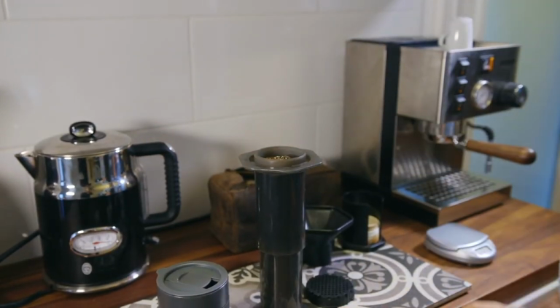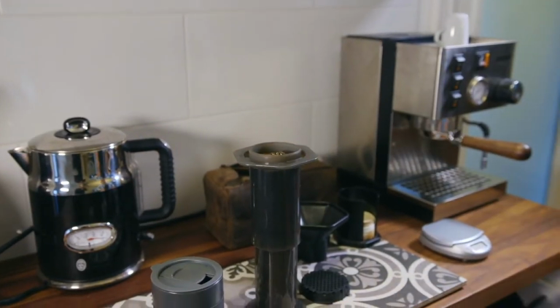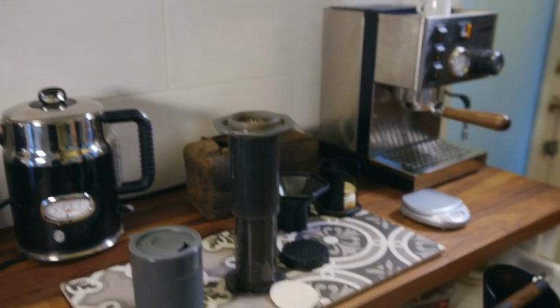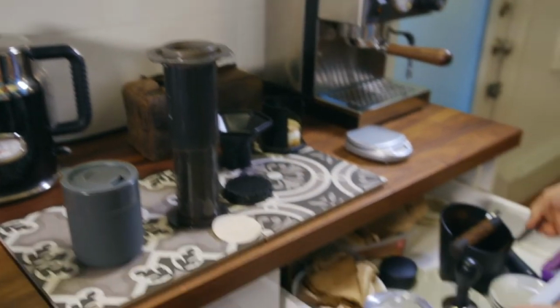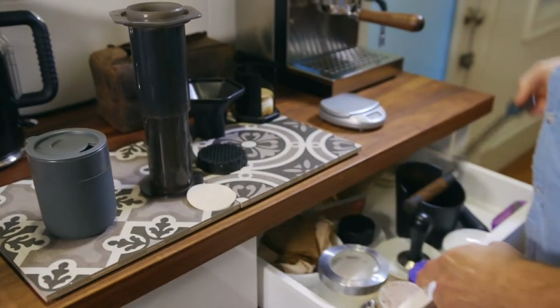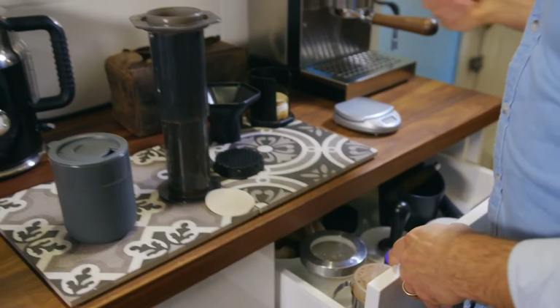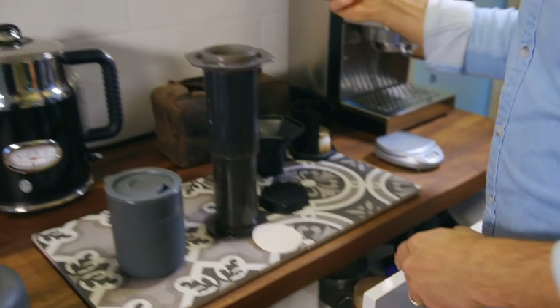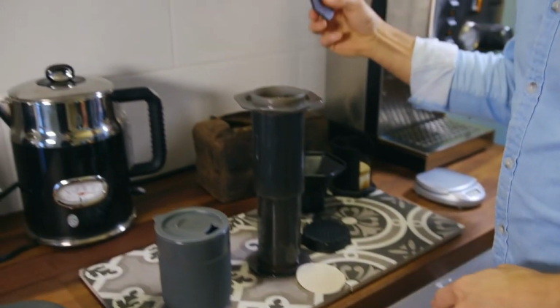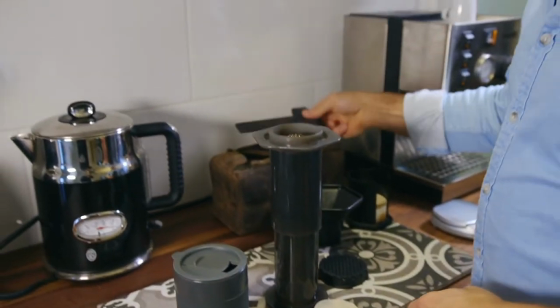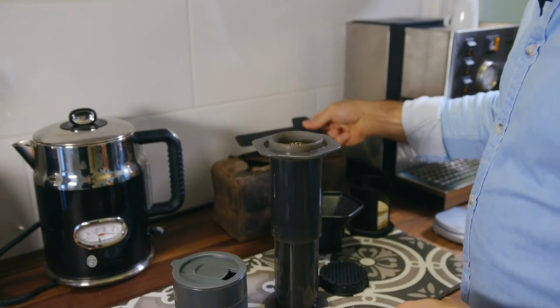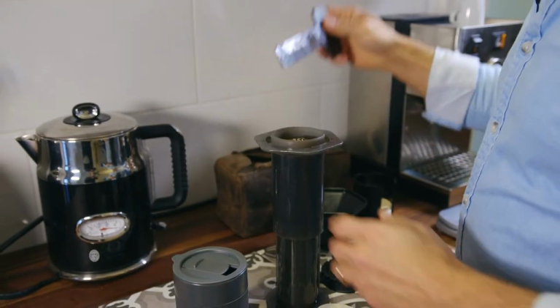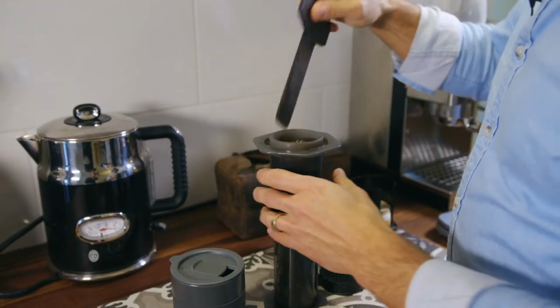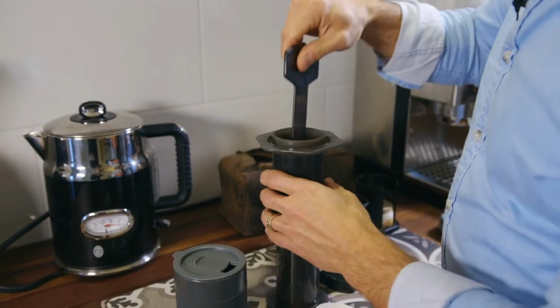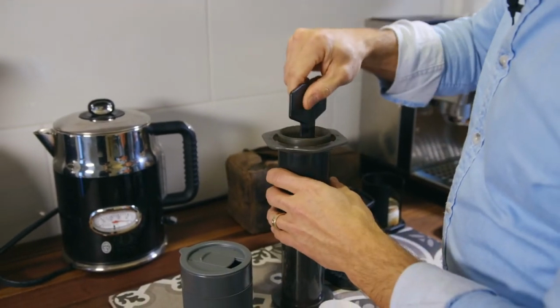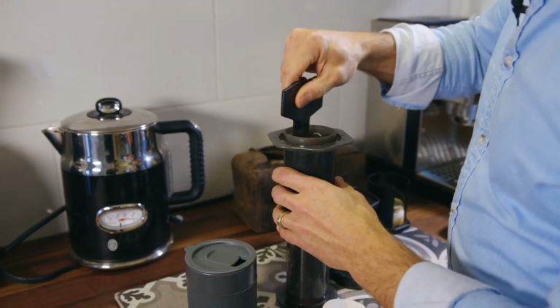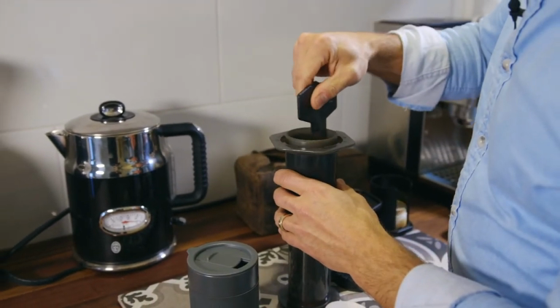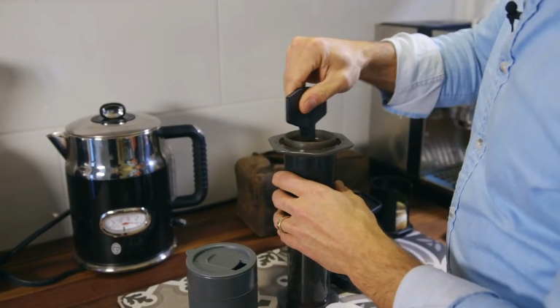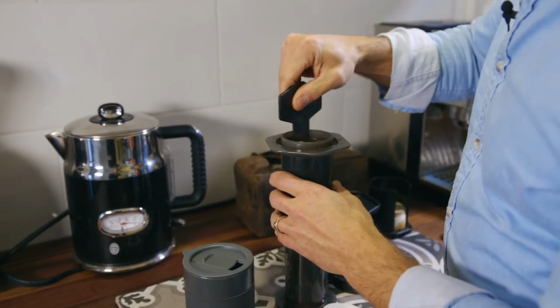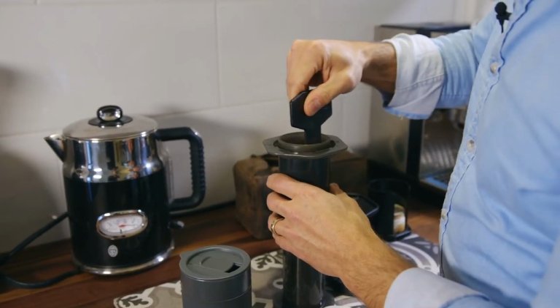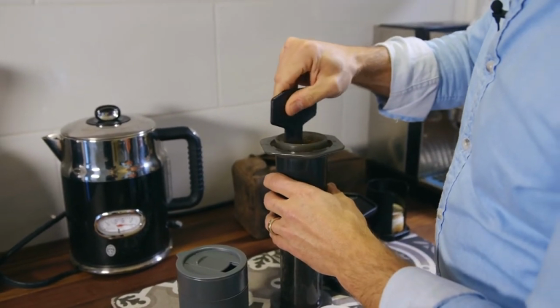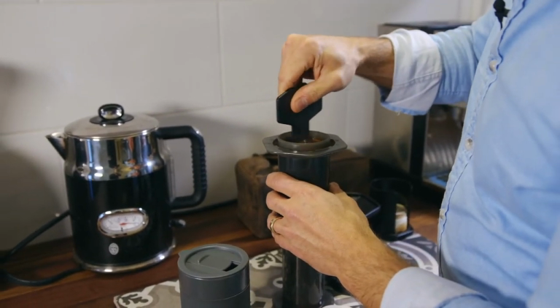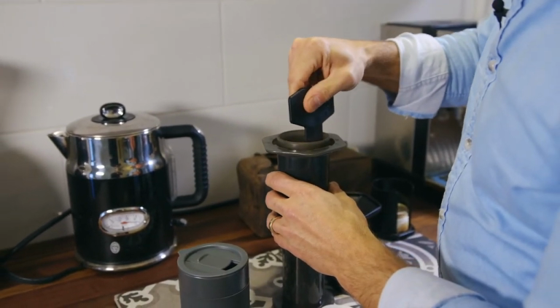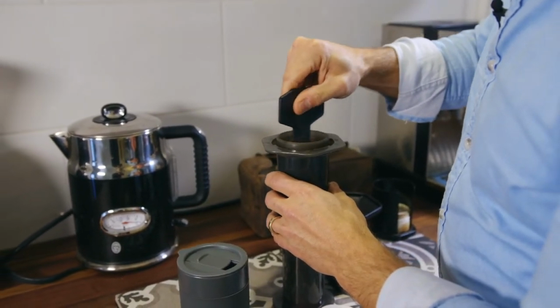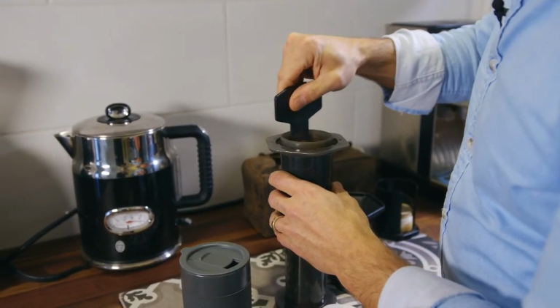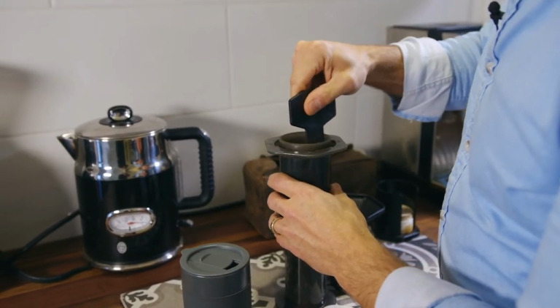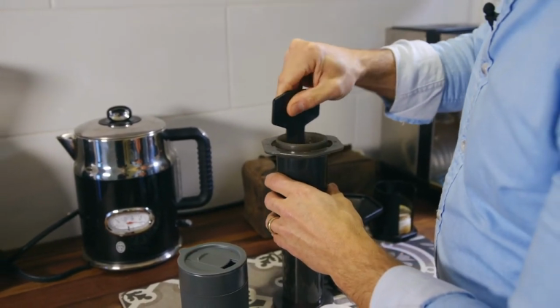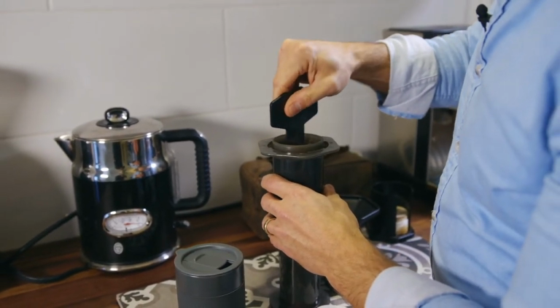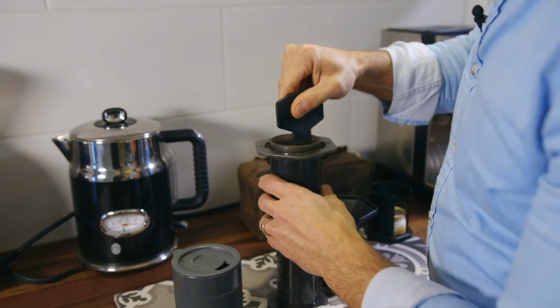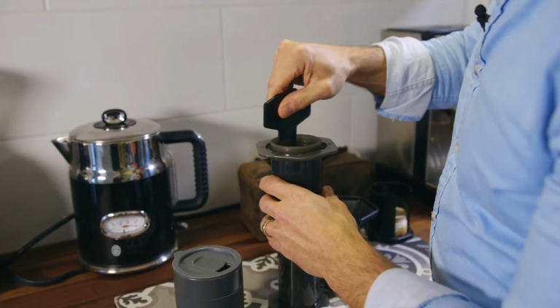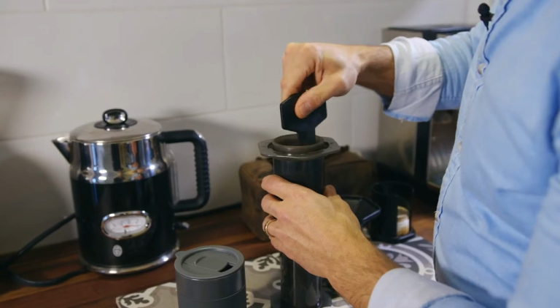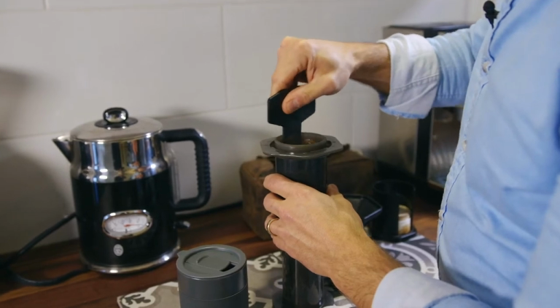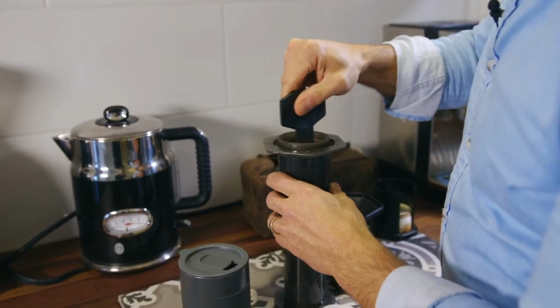One thing I forgot to throw in my travel kit is the stir stick — it comes with the Aeropress. Give it a few little stirs because you will feel that there are dry grinds on the bottom.